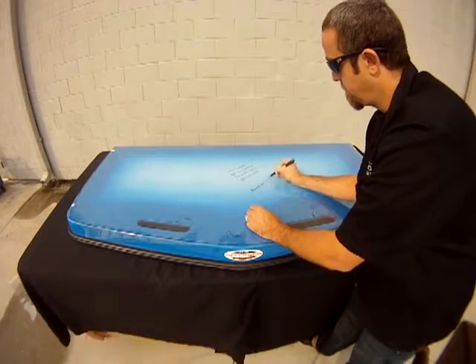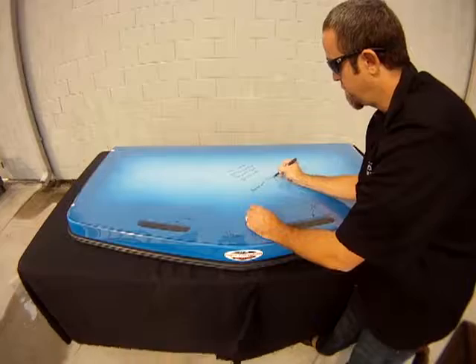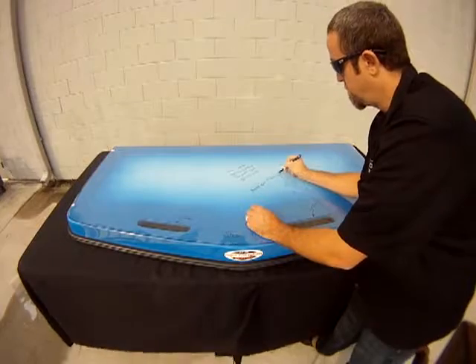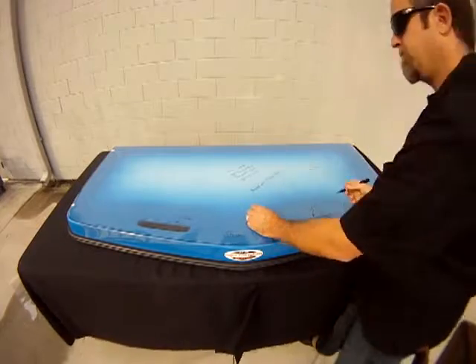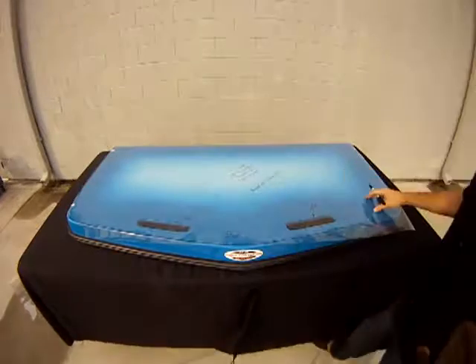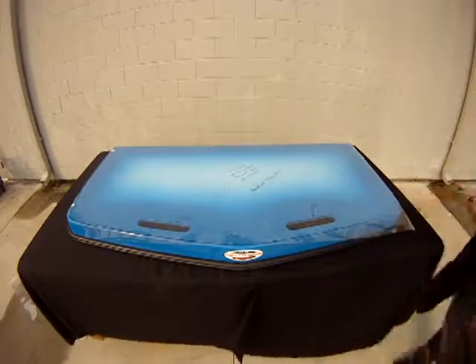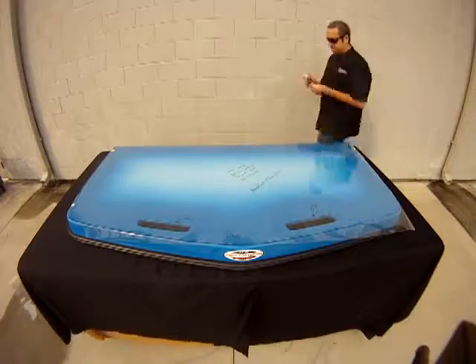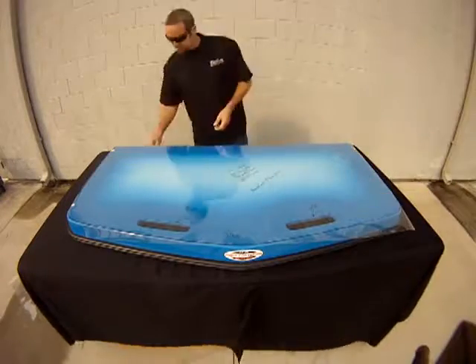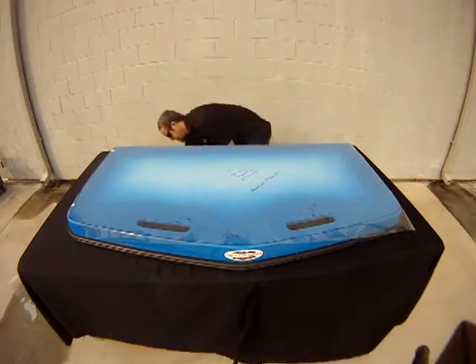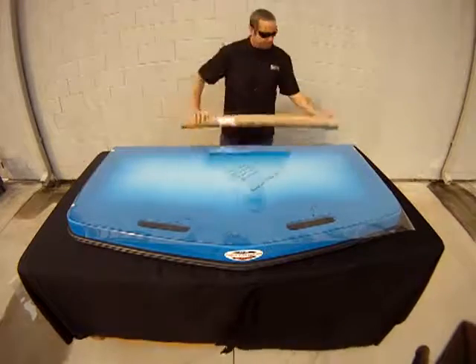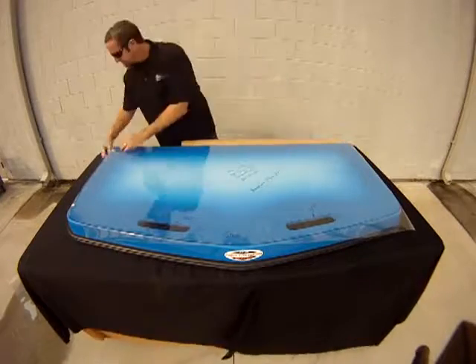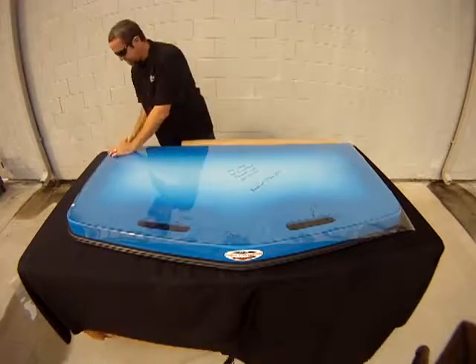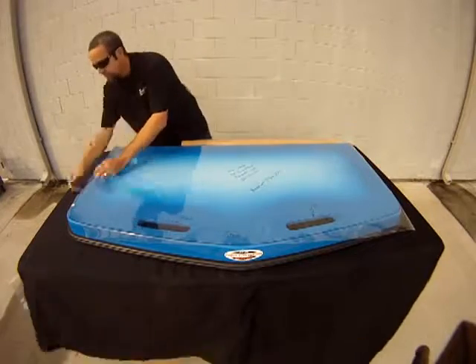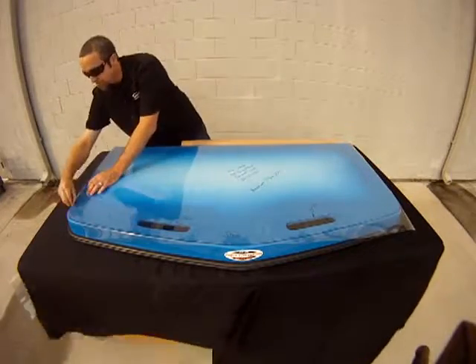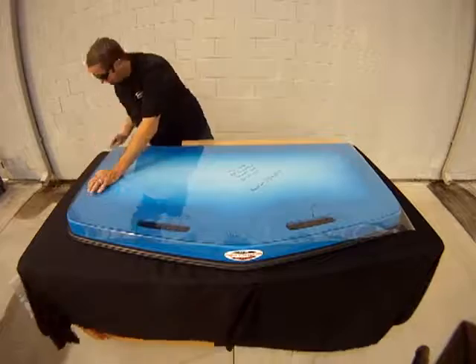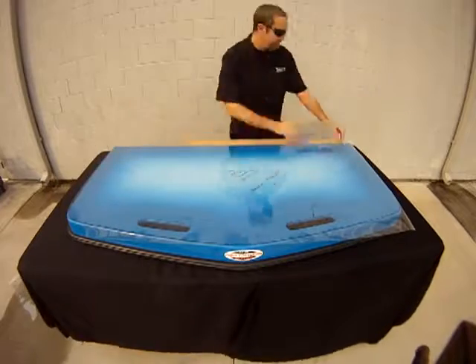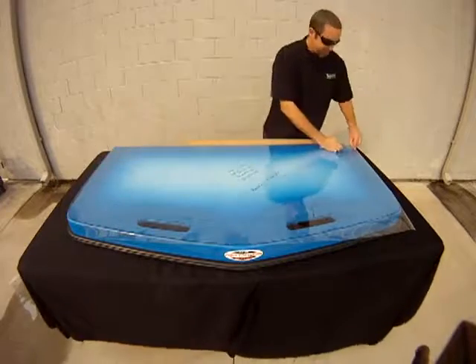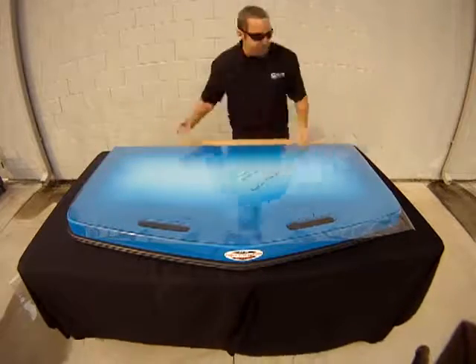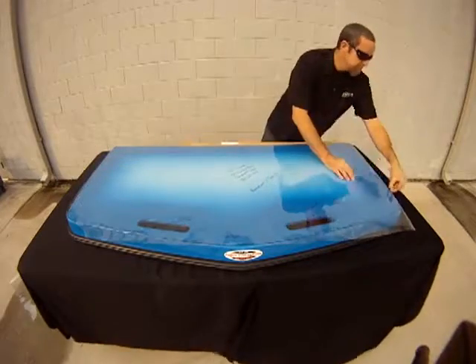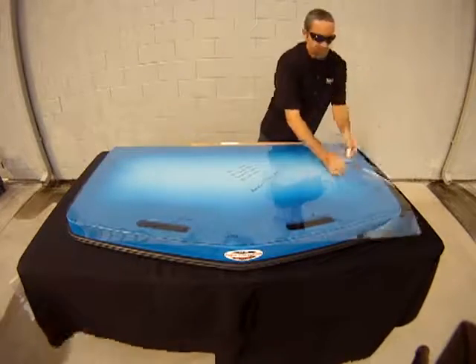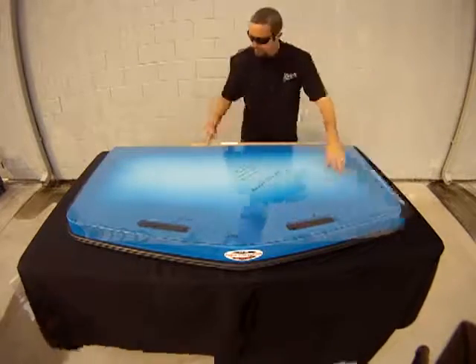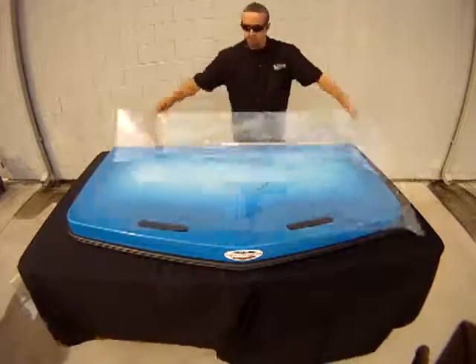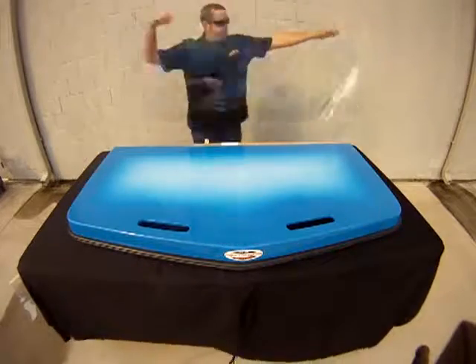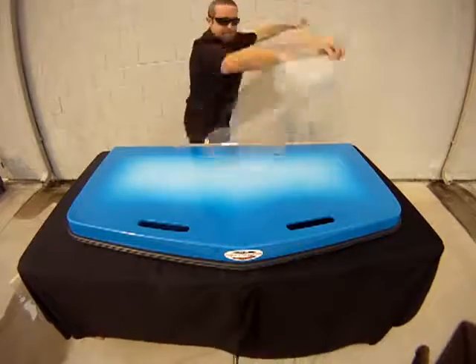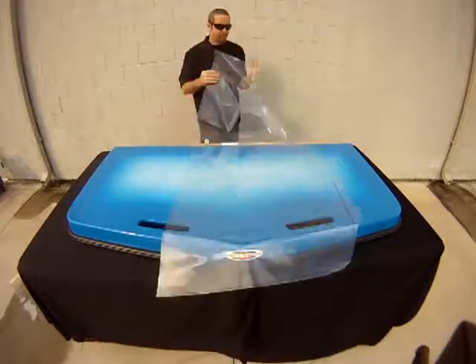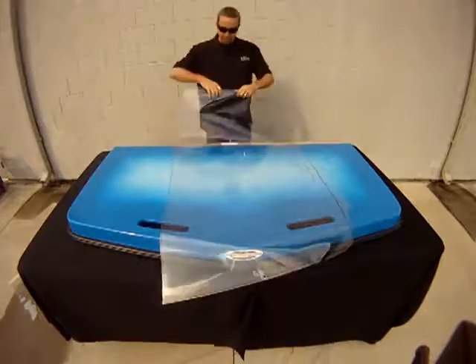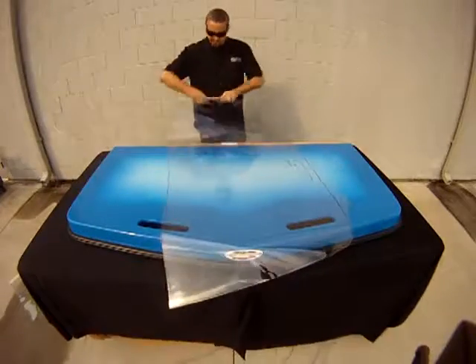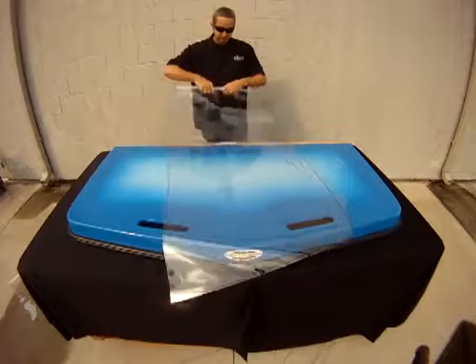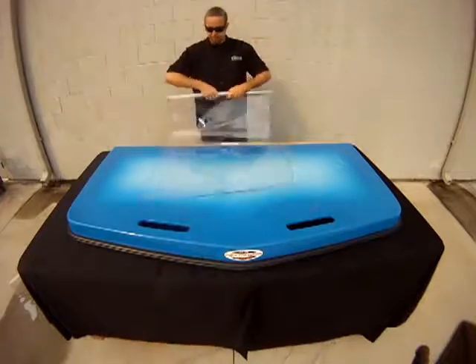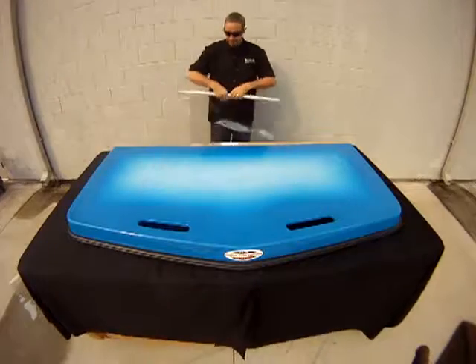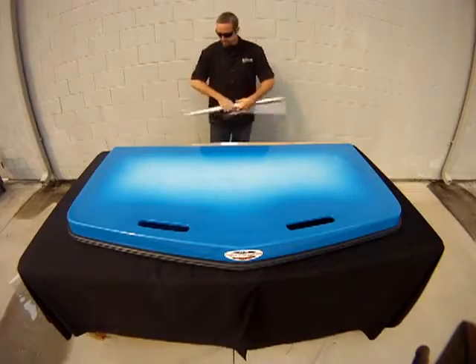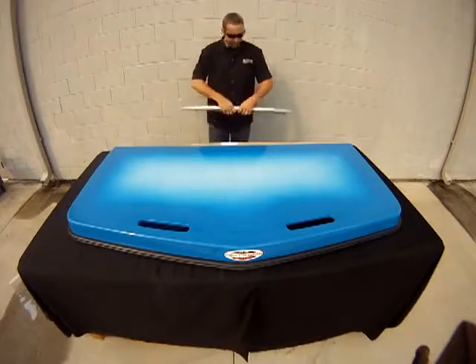That's all there is to it. Remove the template from the platform, roll it up and send it back to the SeaDeck factory along with the included information sheet. A SeaDeck representative will send you an email once your template has been received.